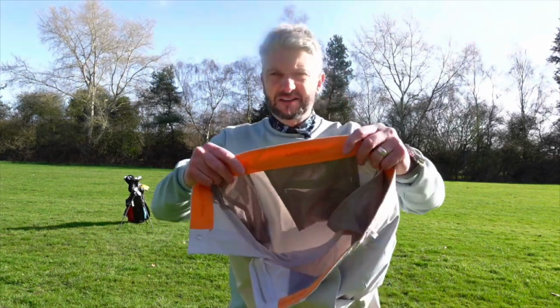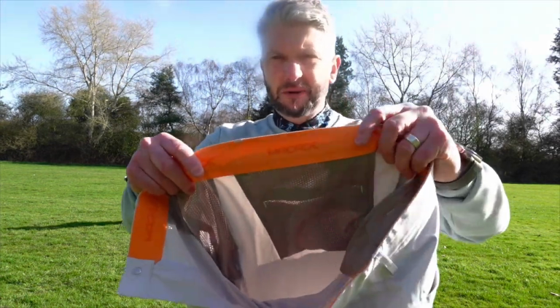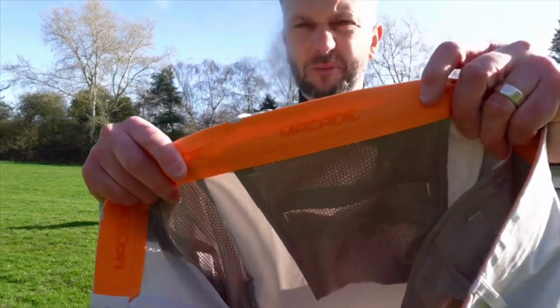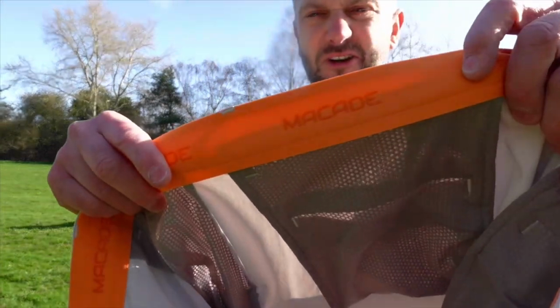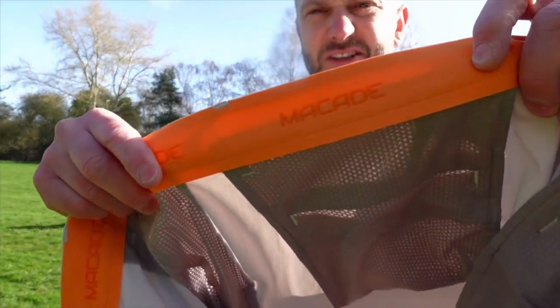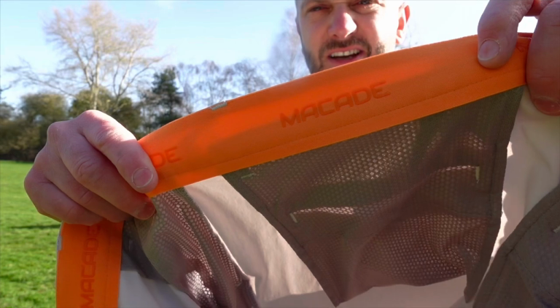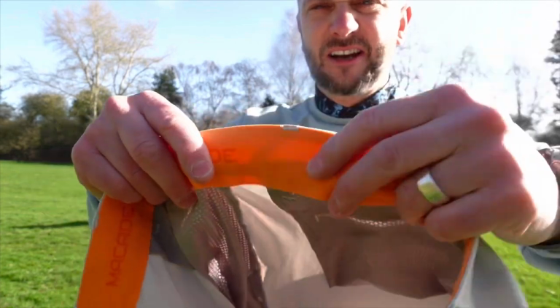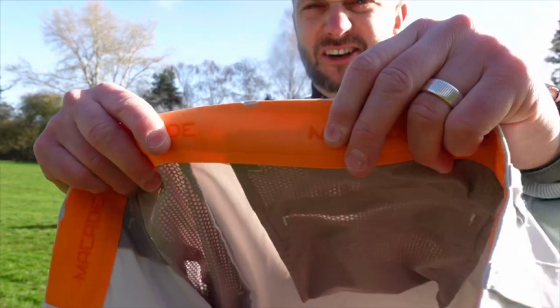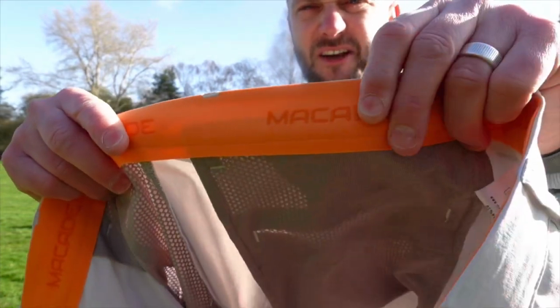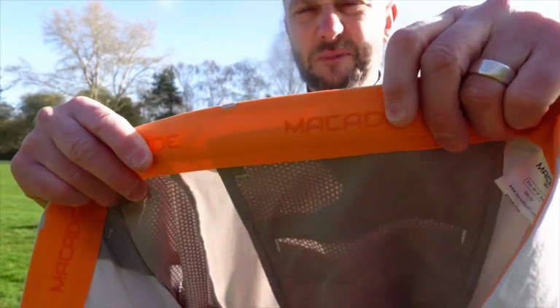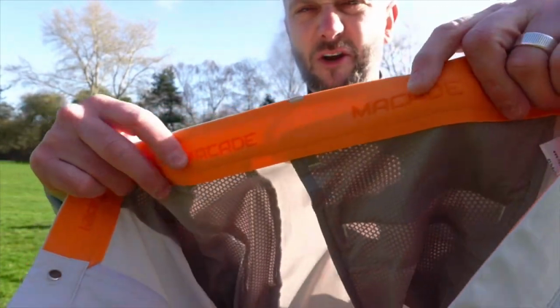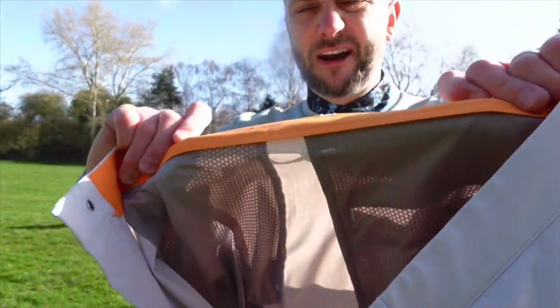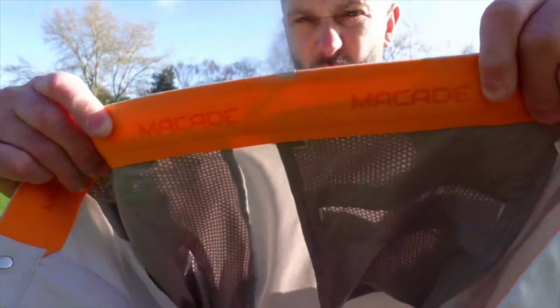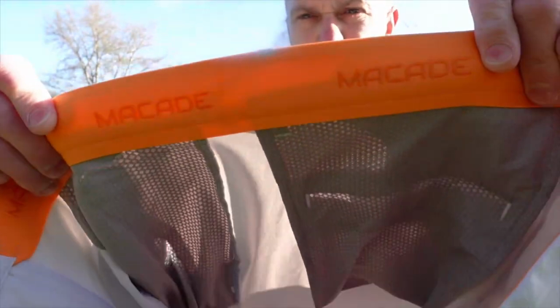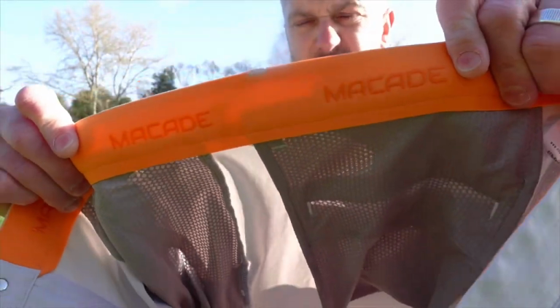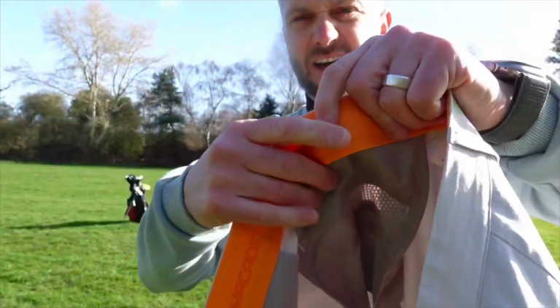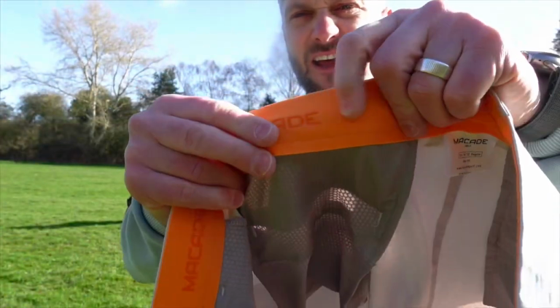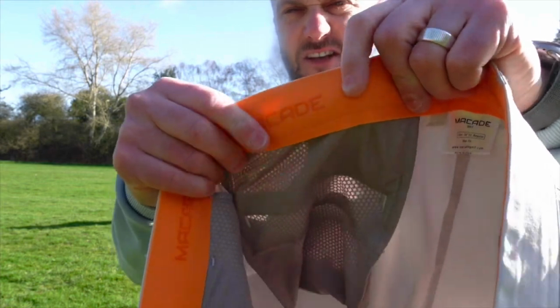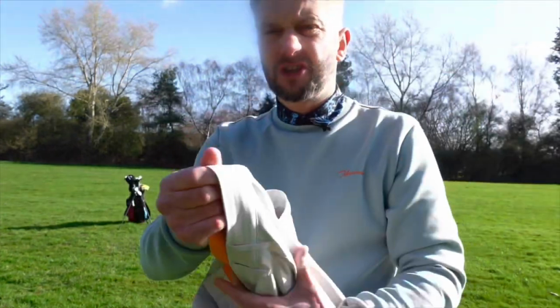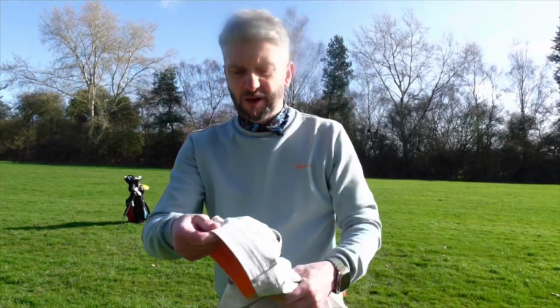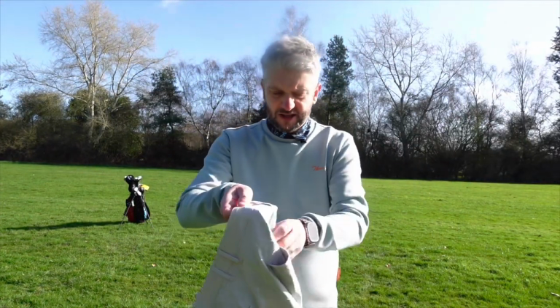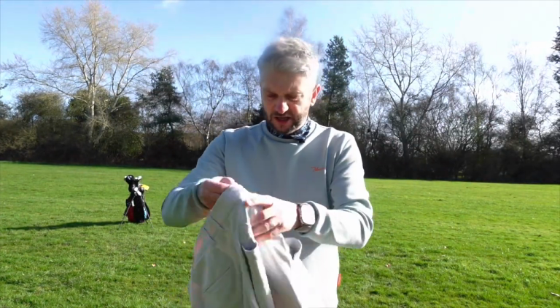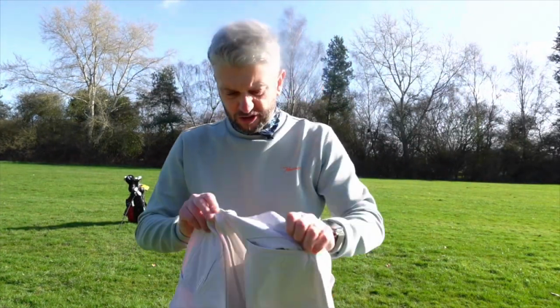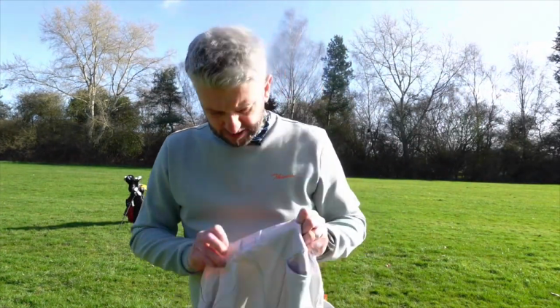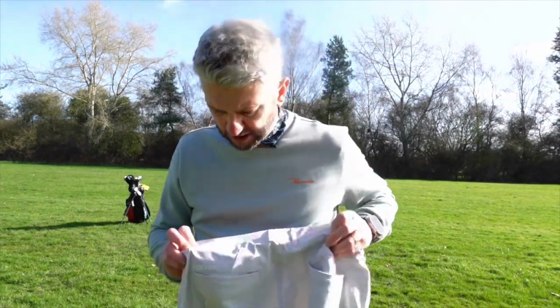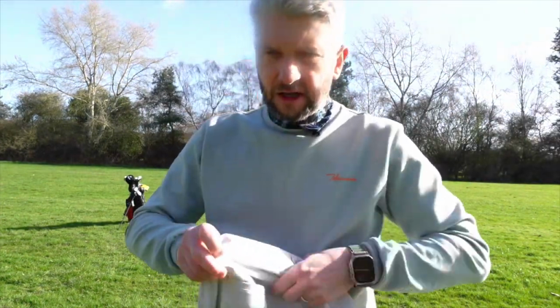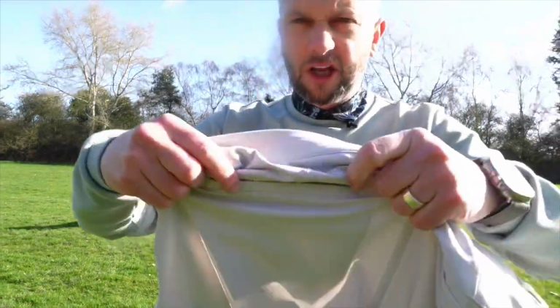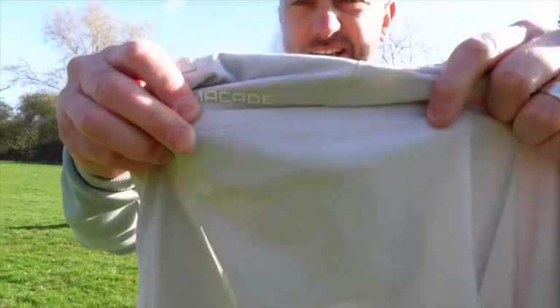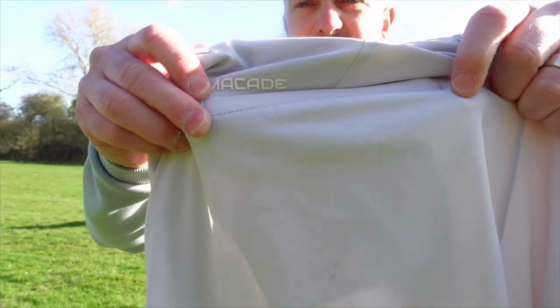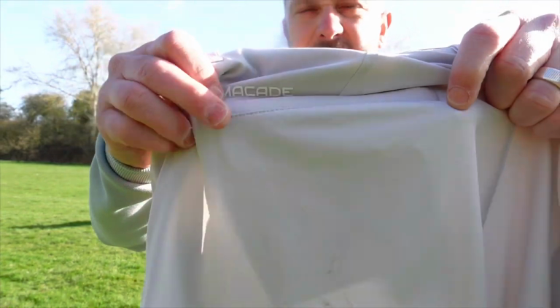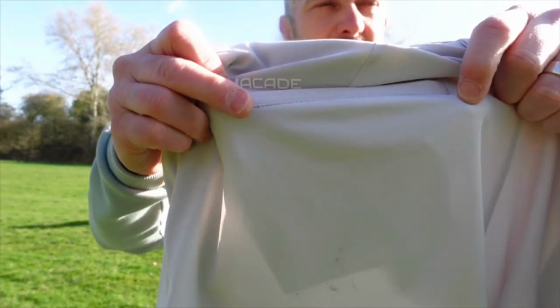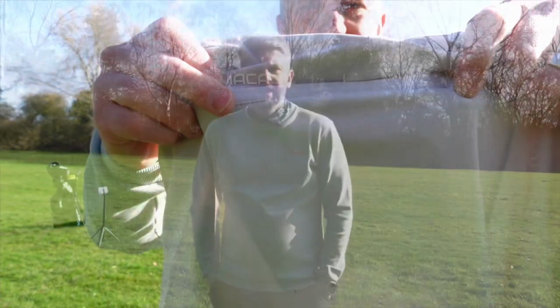This is the waistband I was on about in the trousers. Nice silicone waistband there — not all the way around, which is more comfortable; I prefer it when it's like that. And that's going to hold your shirt in place. And the trousers have got a little bit of detailing on the pocket there.